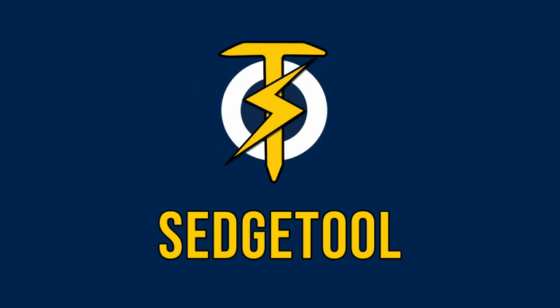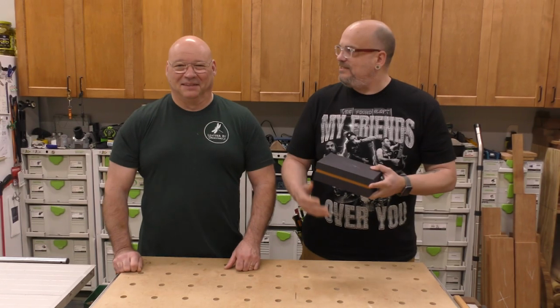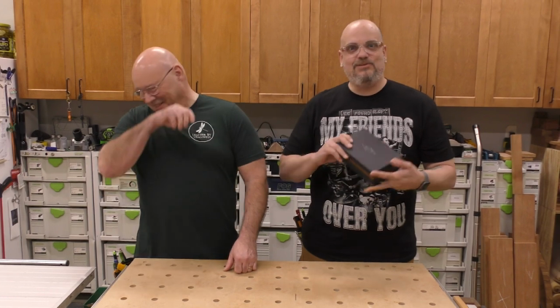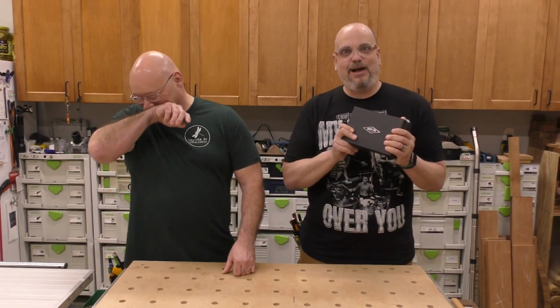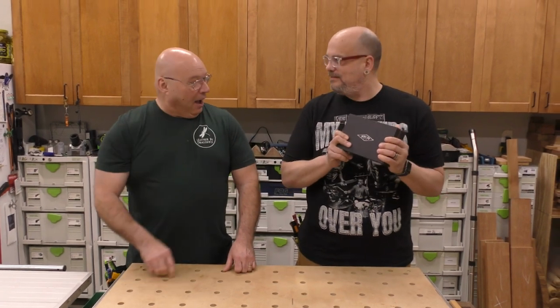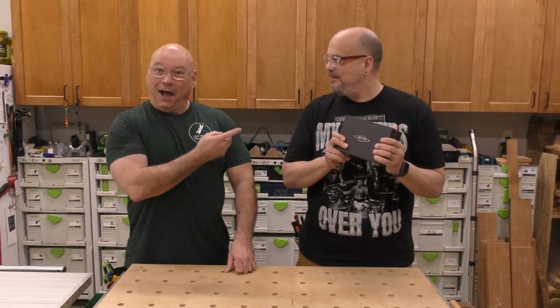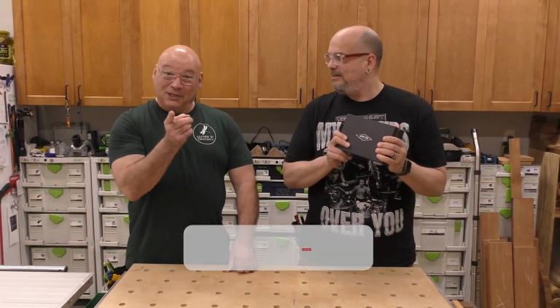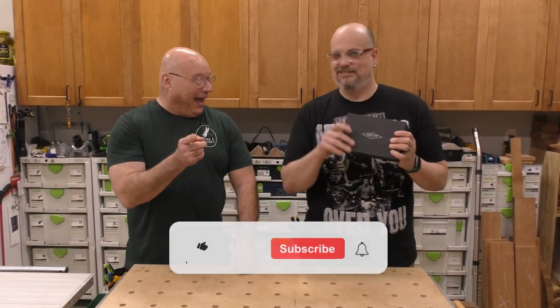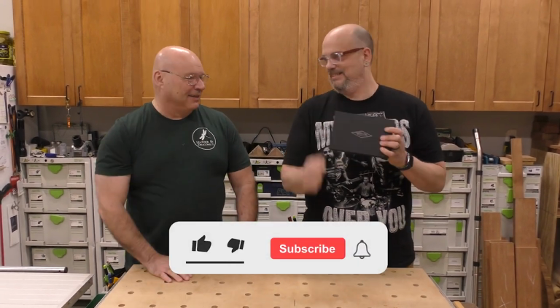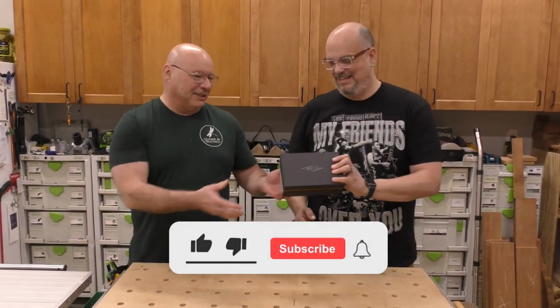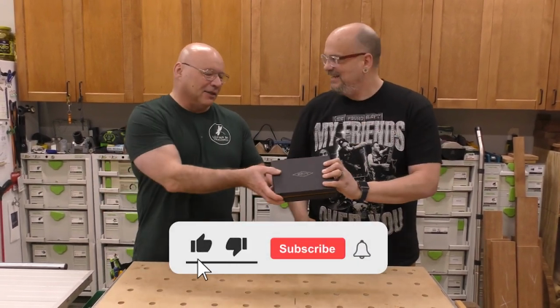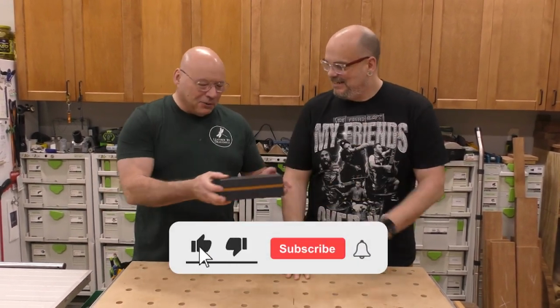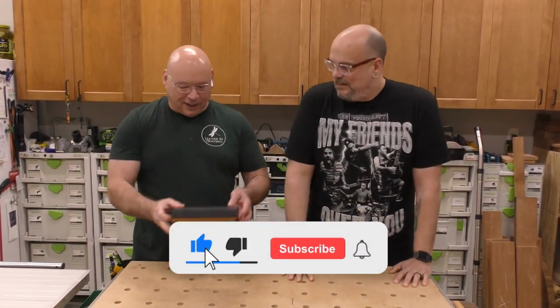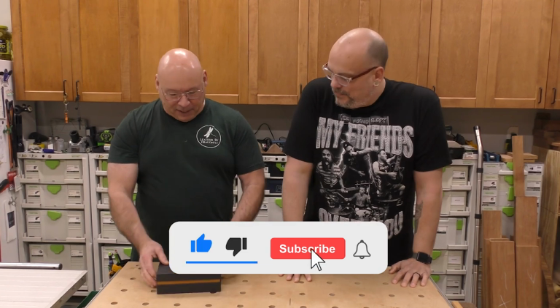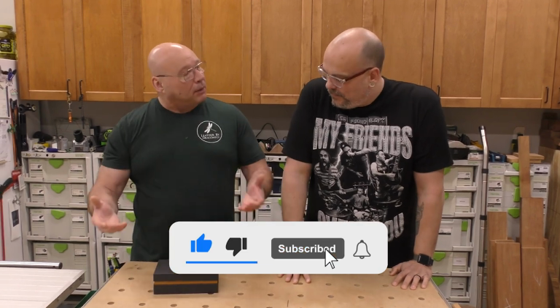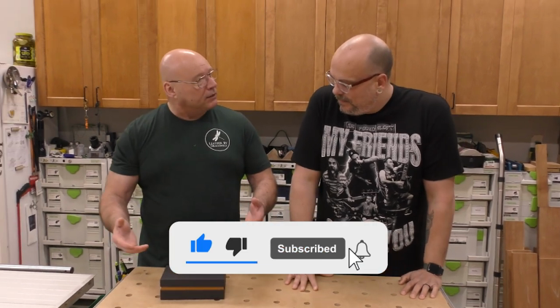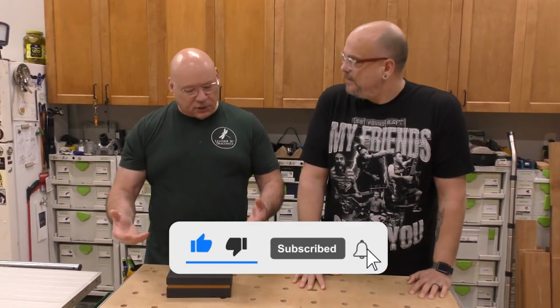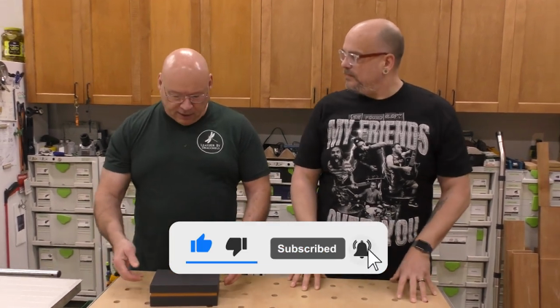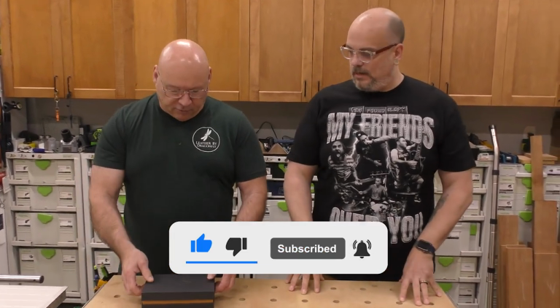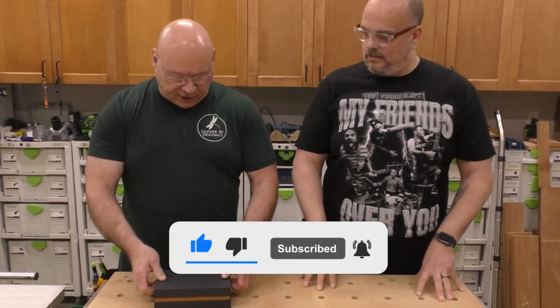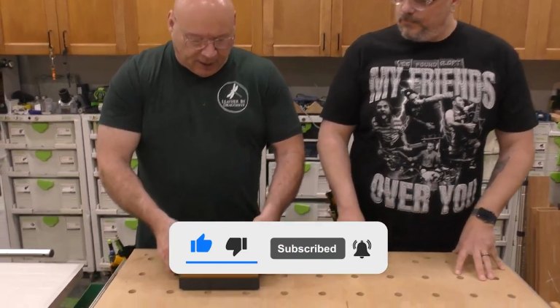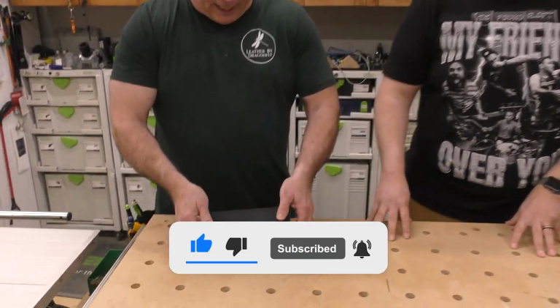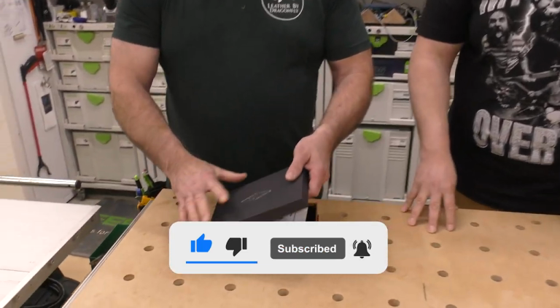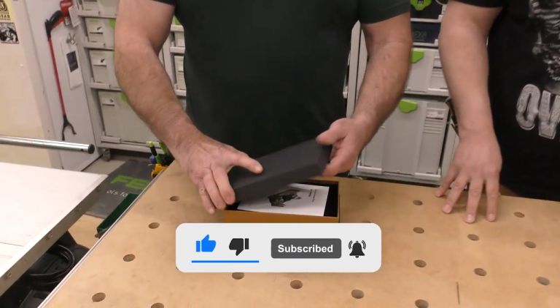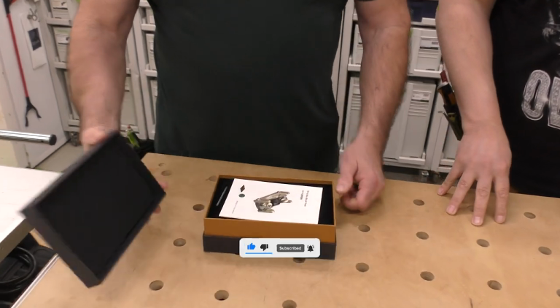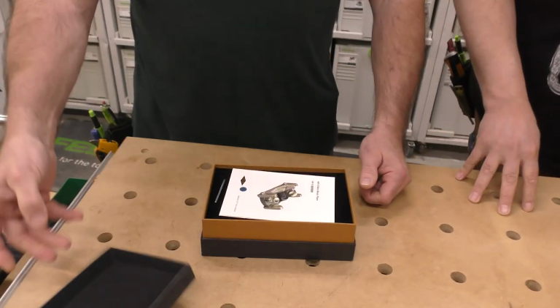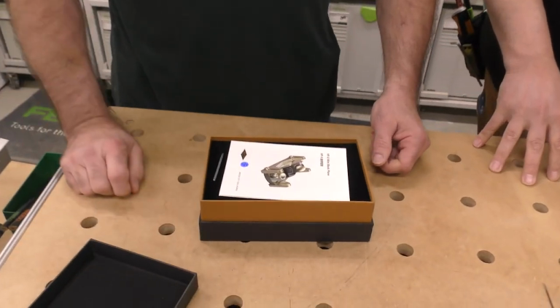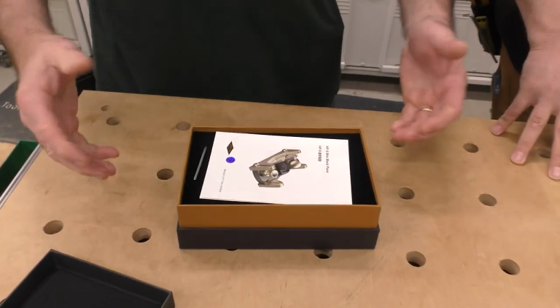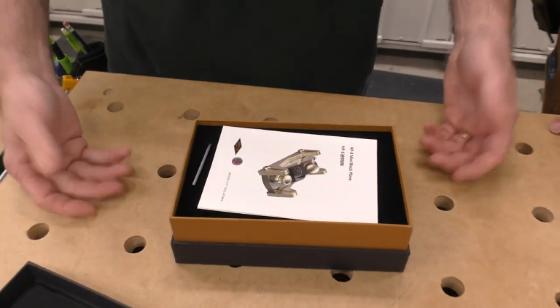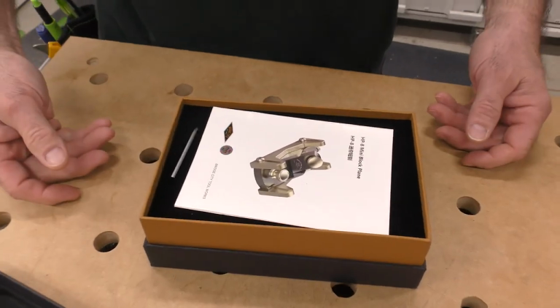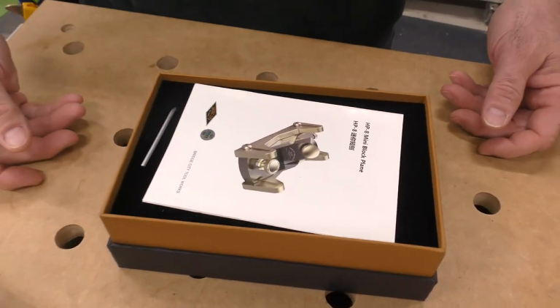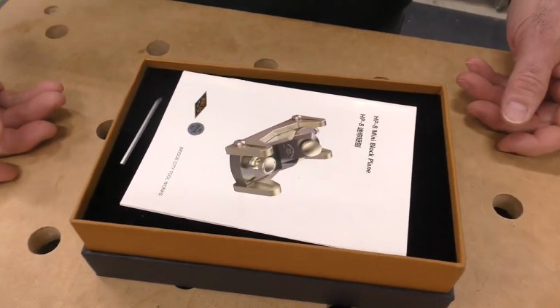Hey Sedge, what's in the box? I'm glad you asked. I just got this new mini block plane. It's called the HPA from Bridge City. And like anything from Bridge City, it comes in an unbelievable shipping box.